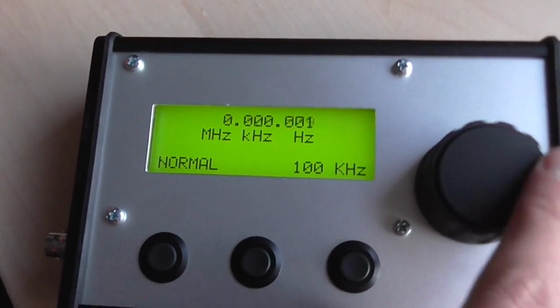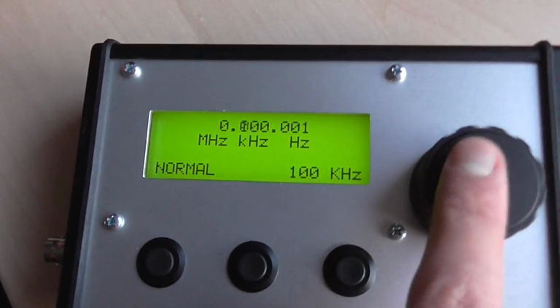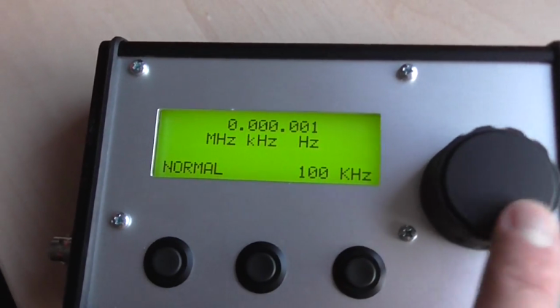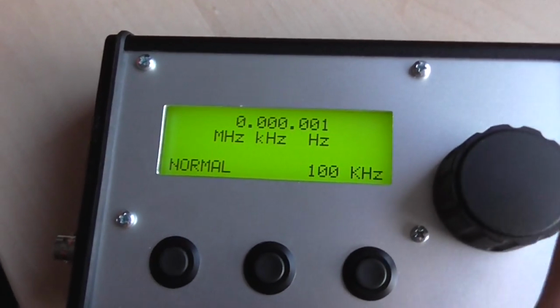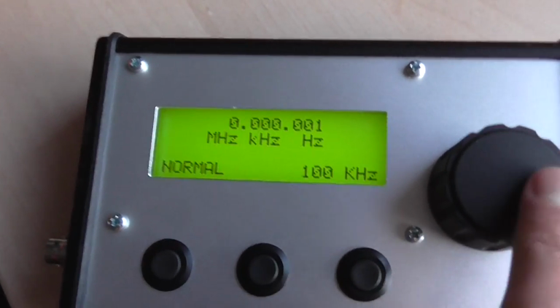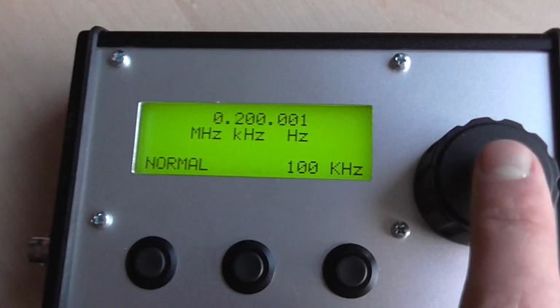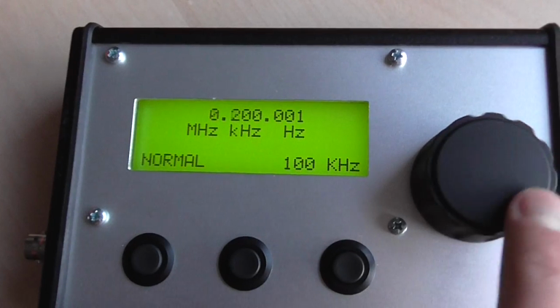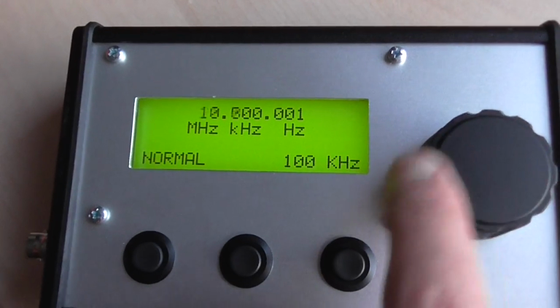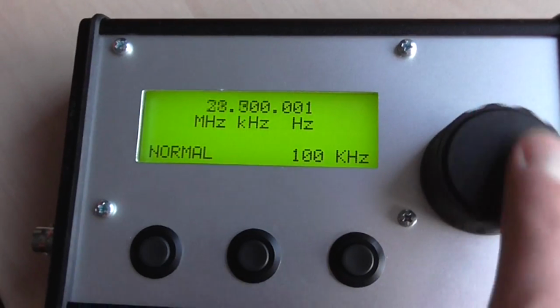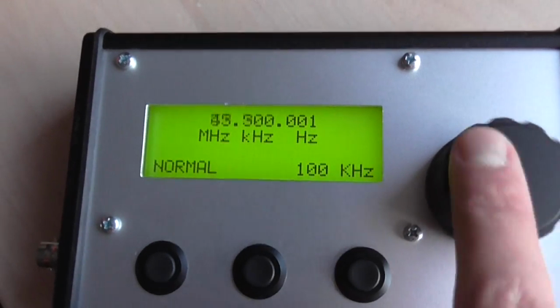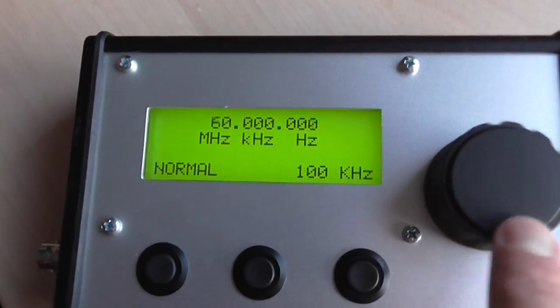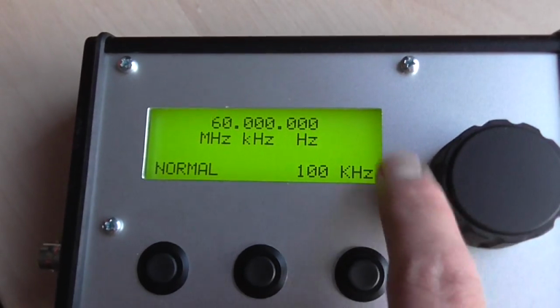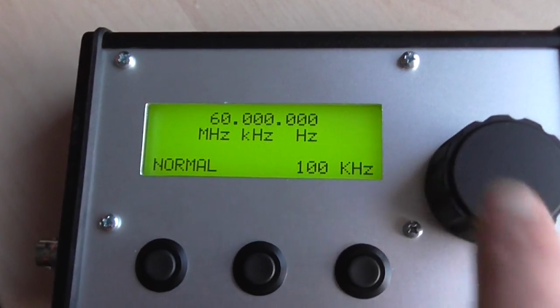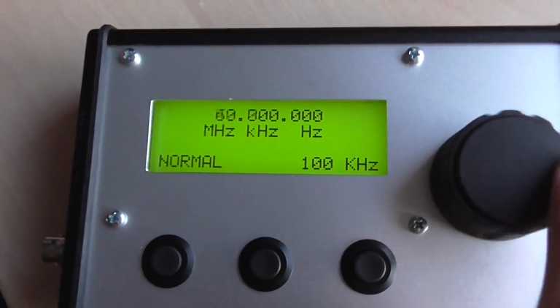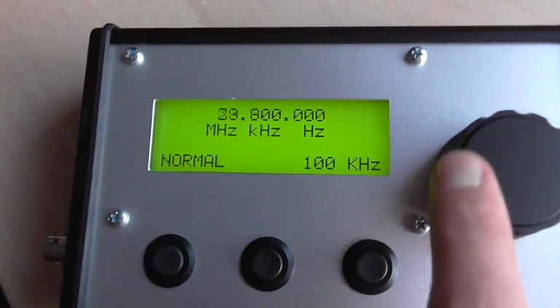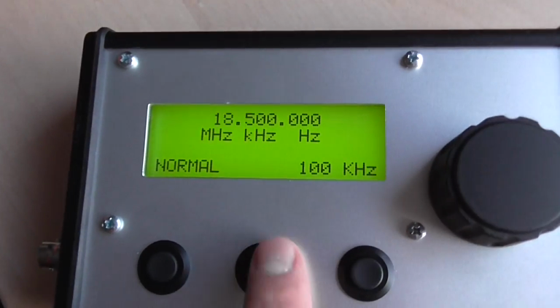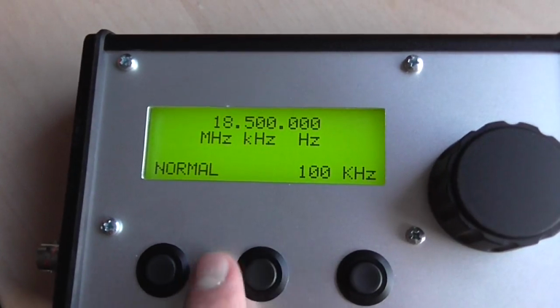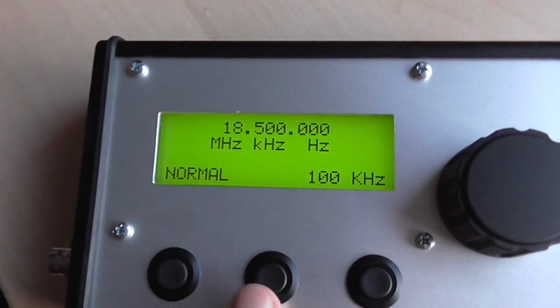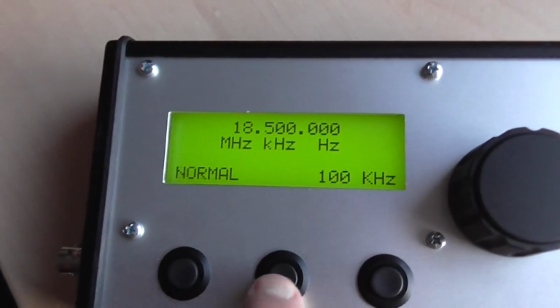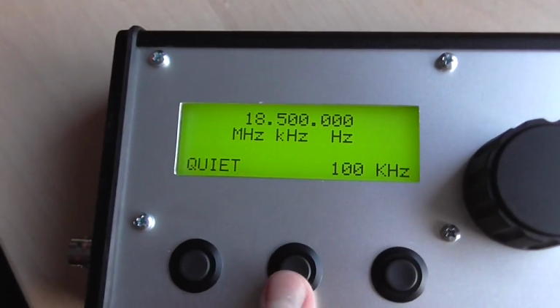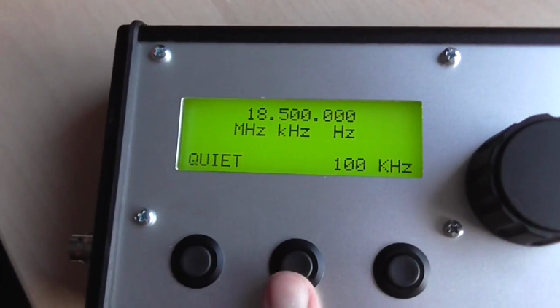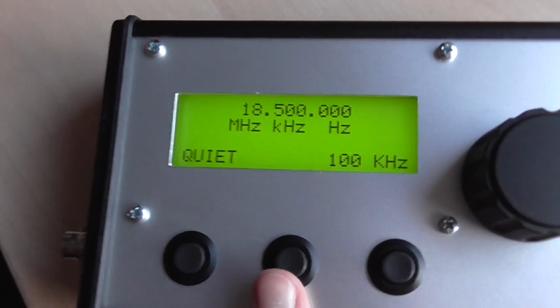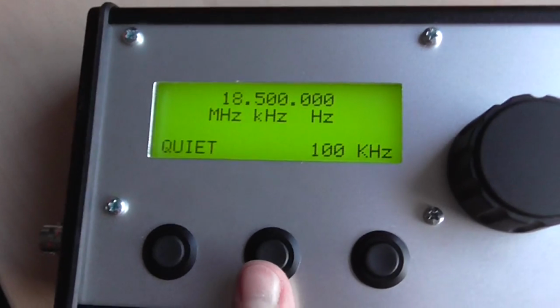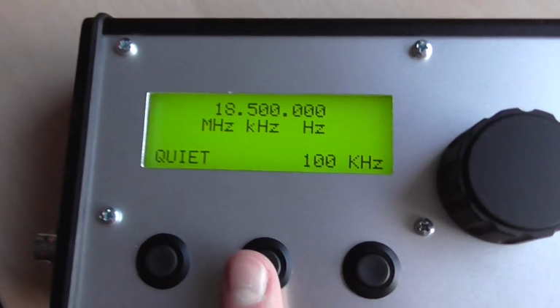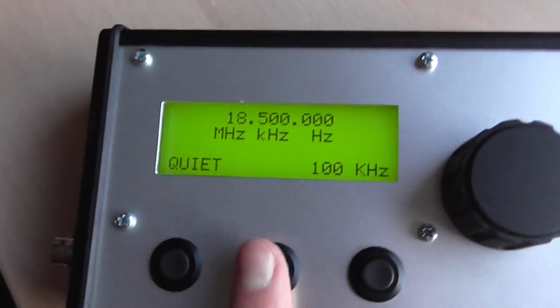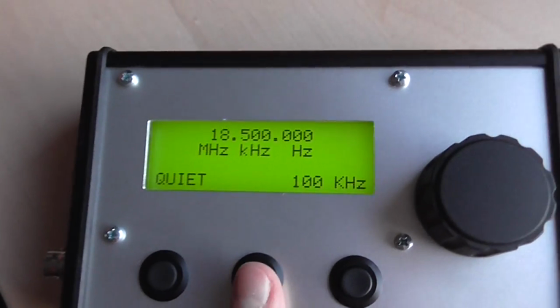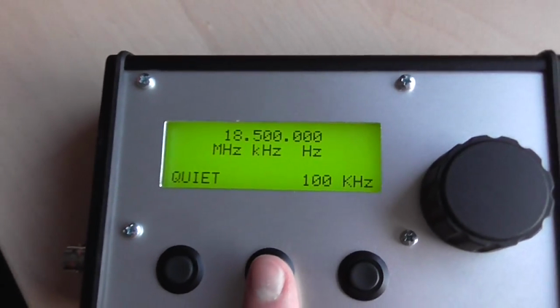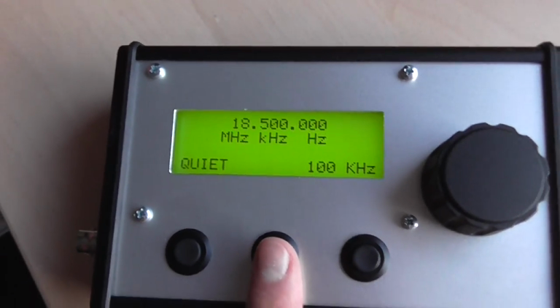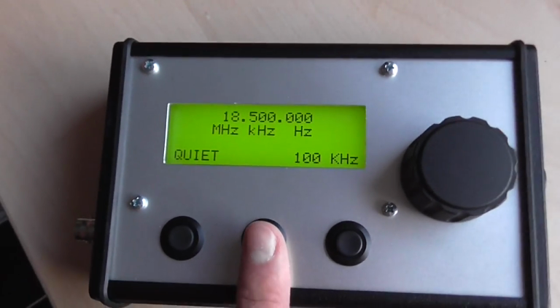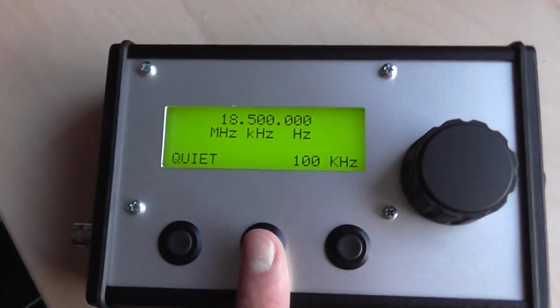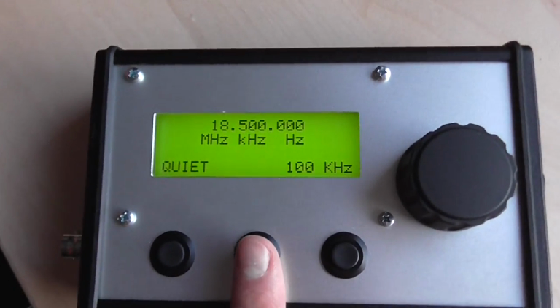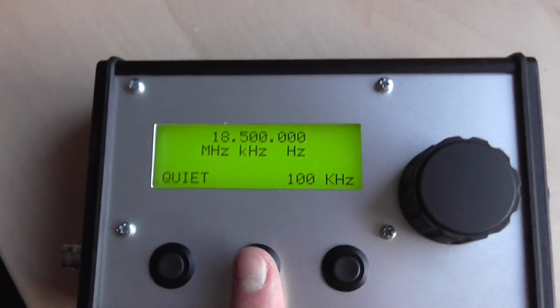It goes down to 1 Hz and up to 60 MHz. And there's a quiet button that basically turns the DDS output off.